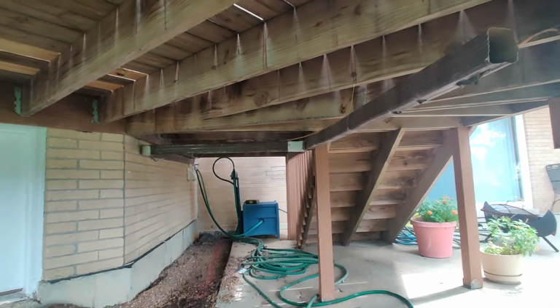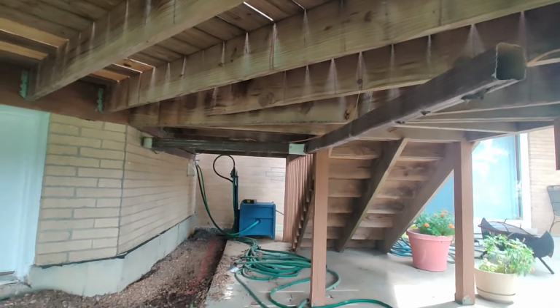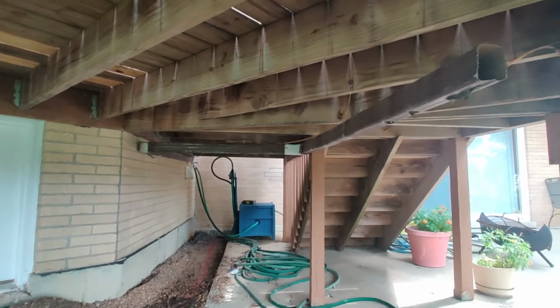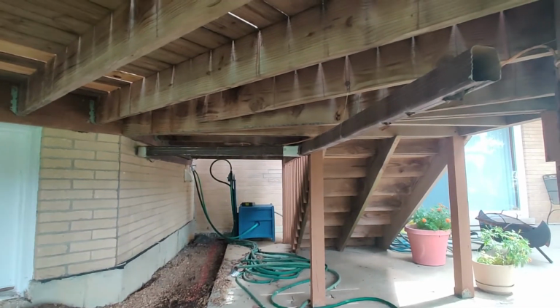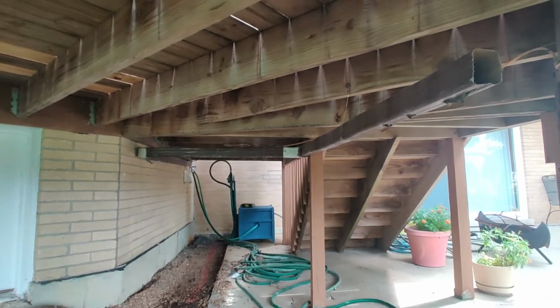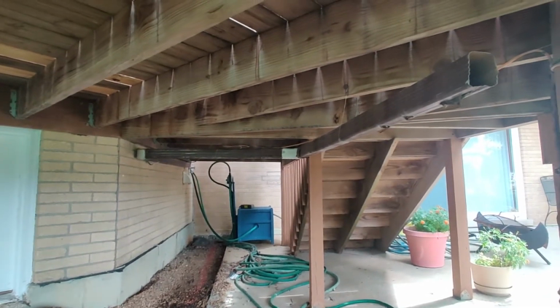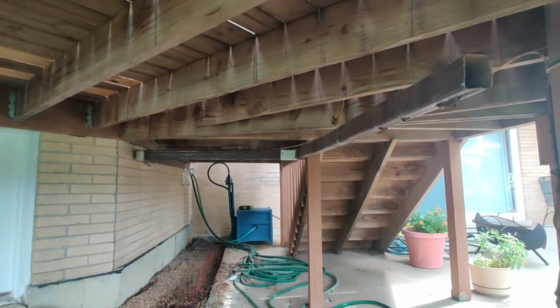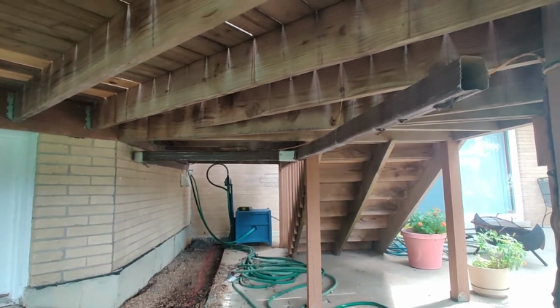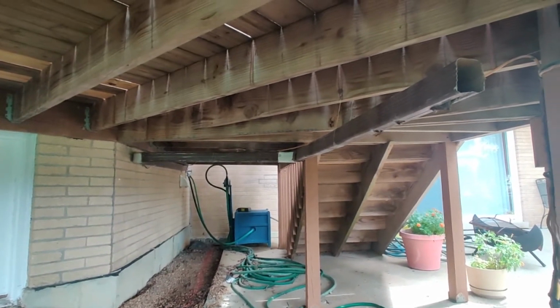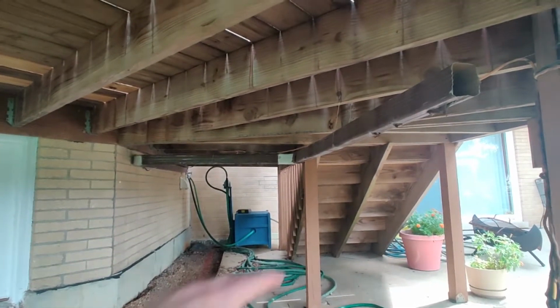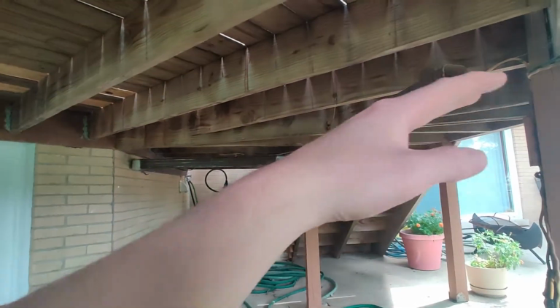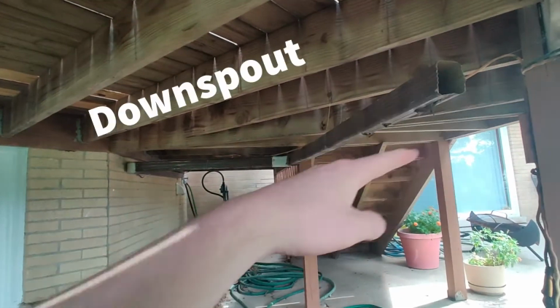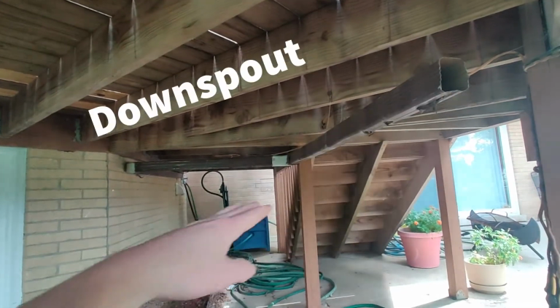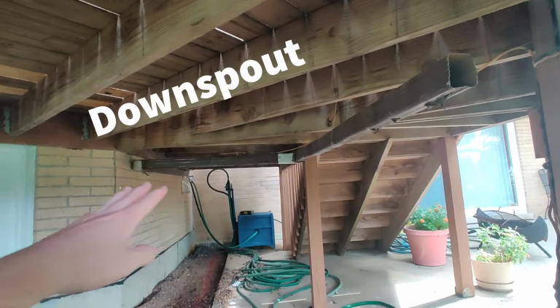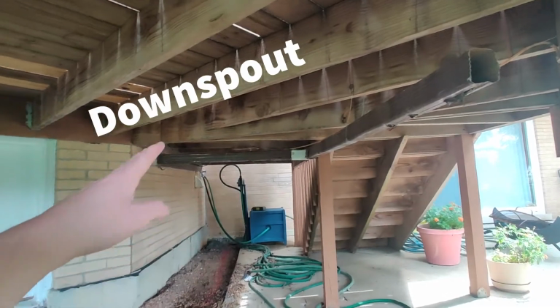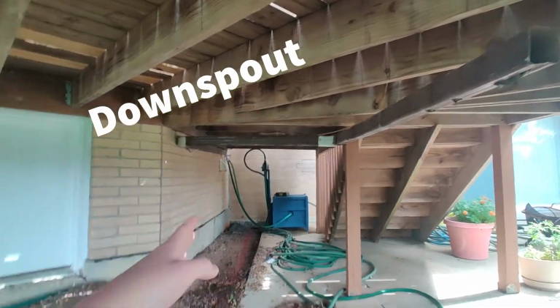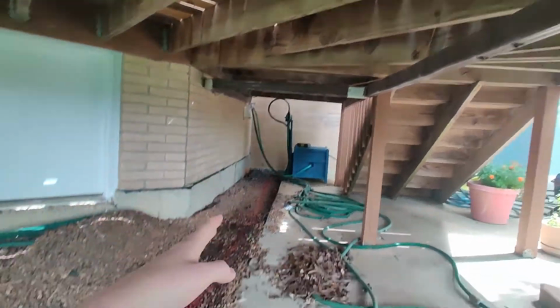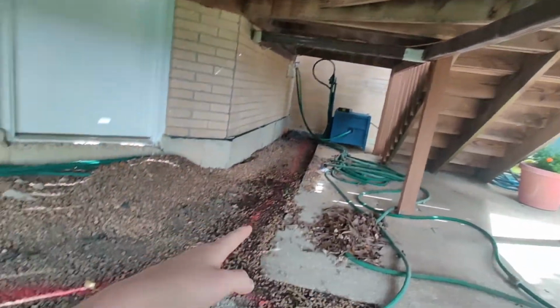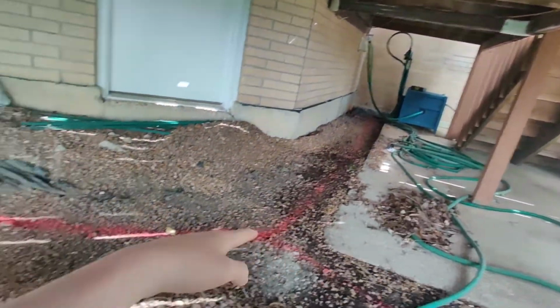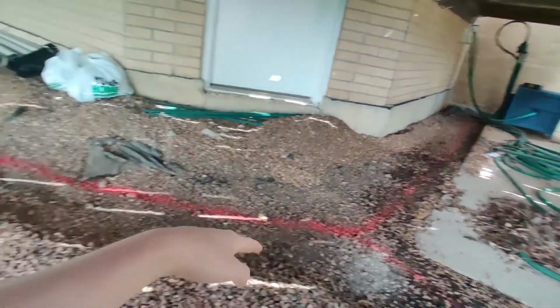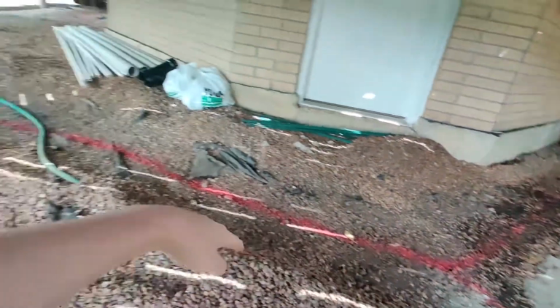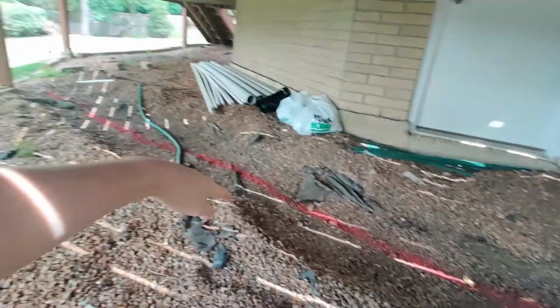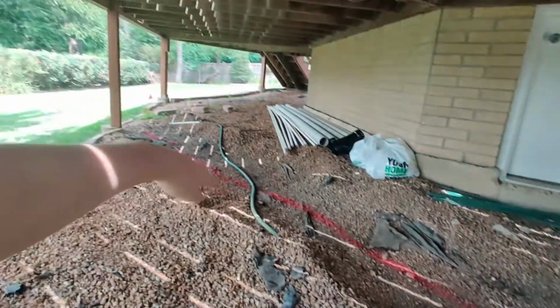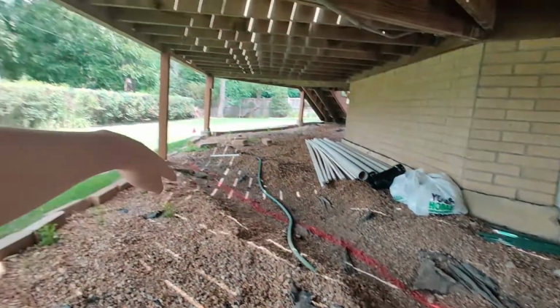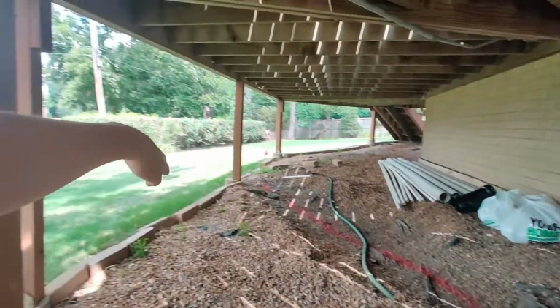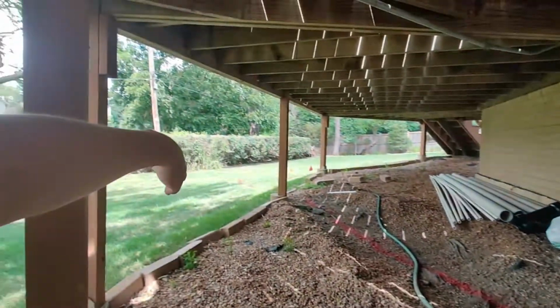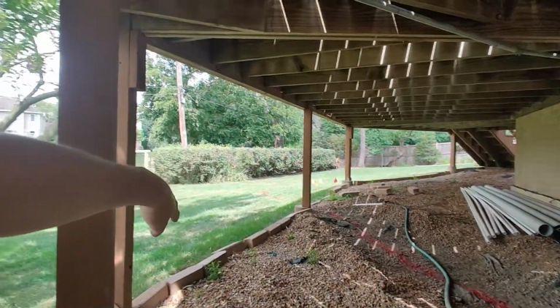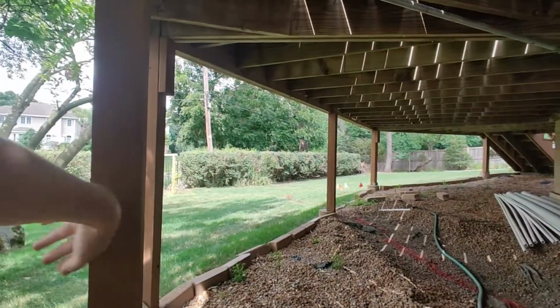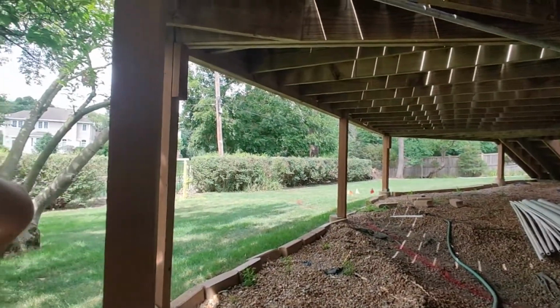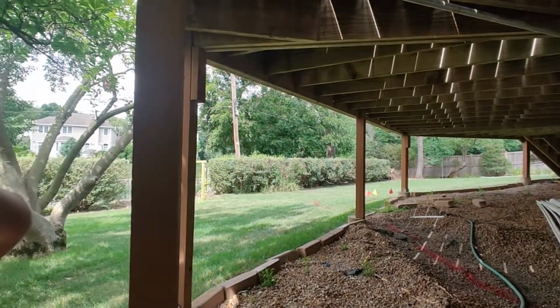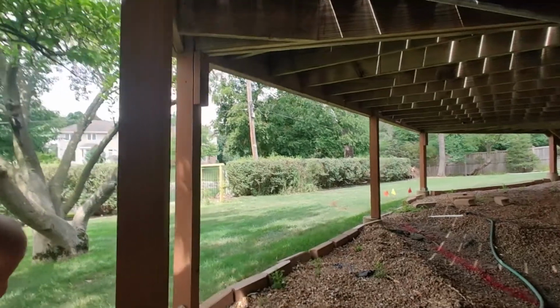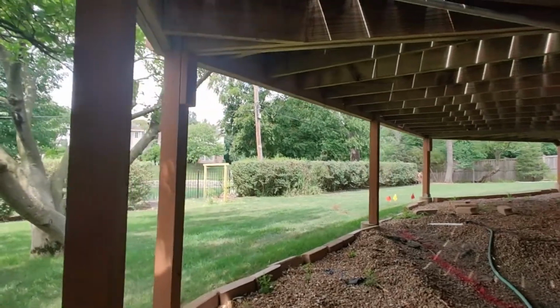I'm starting a new project here, and I'm going to be running this gutter here underneath ground through a pipe and to our detention pond in the back.